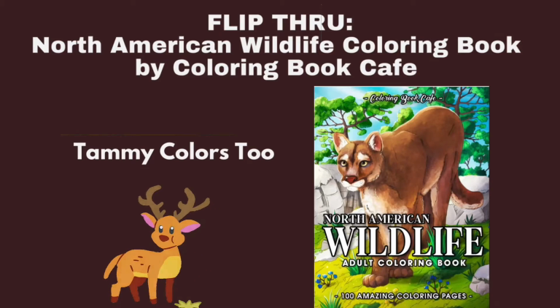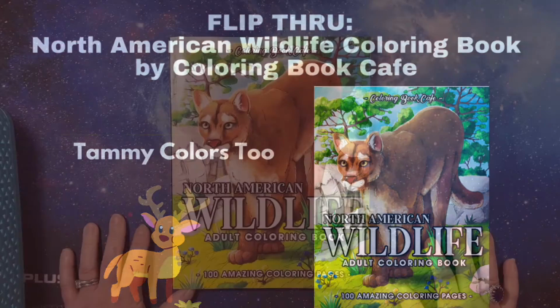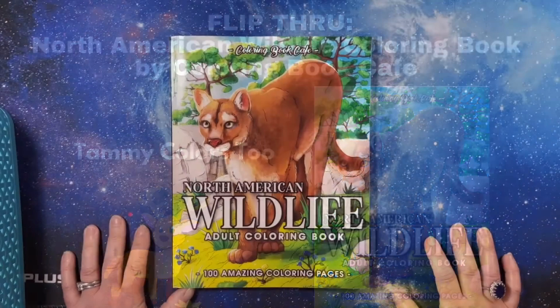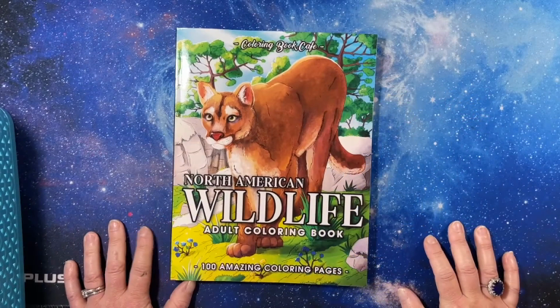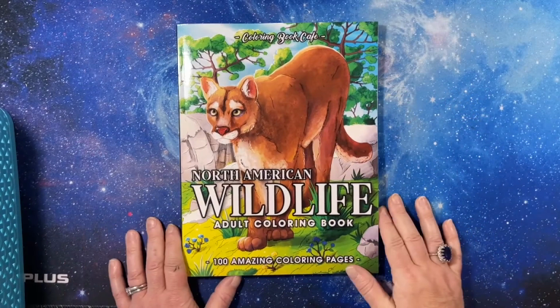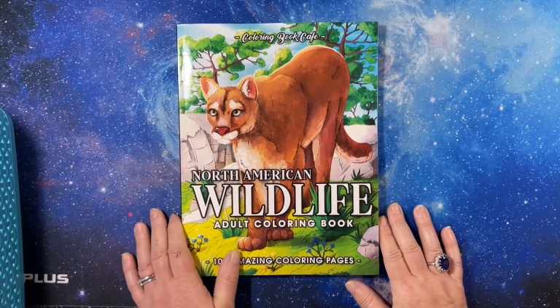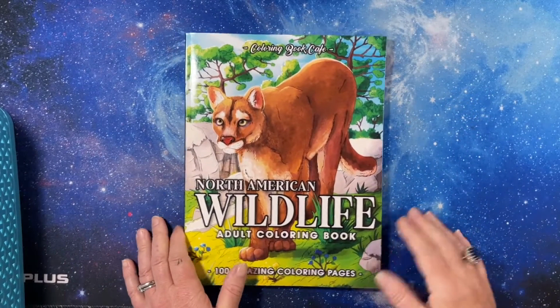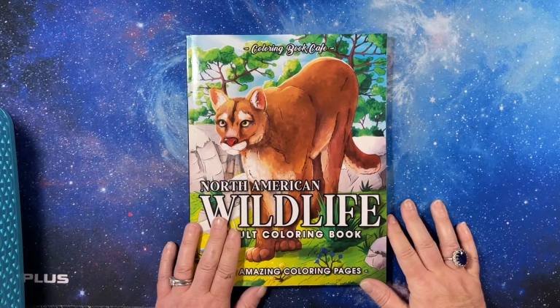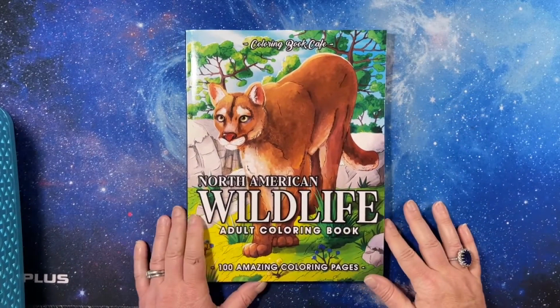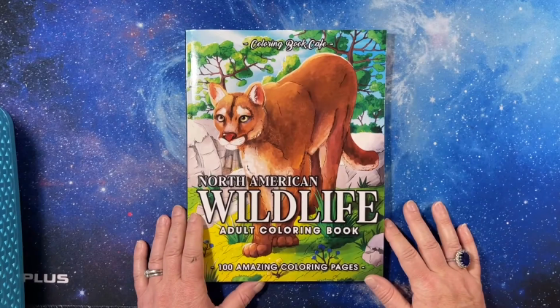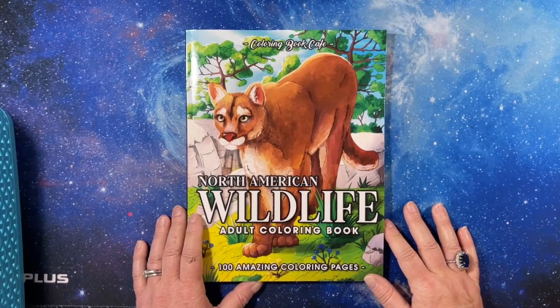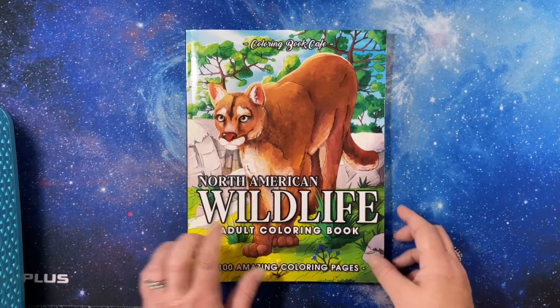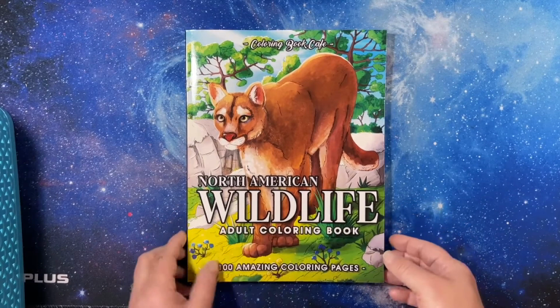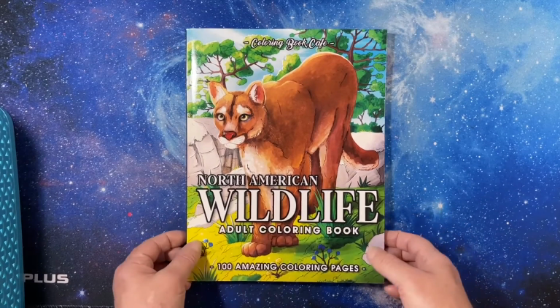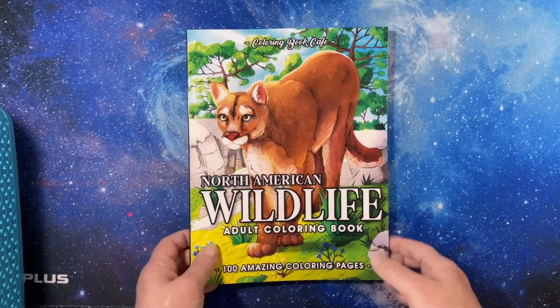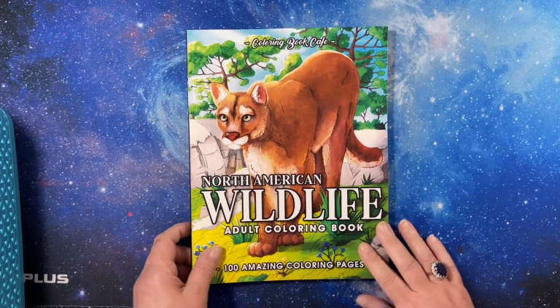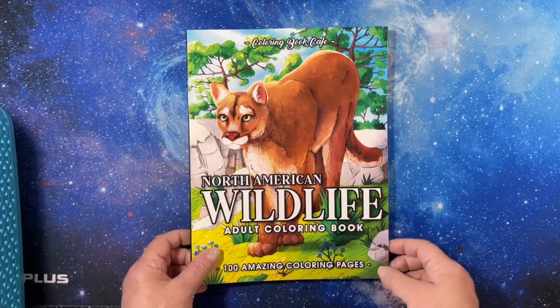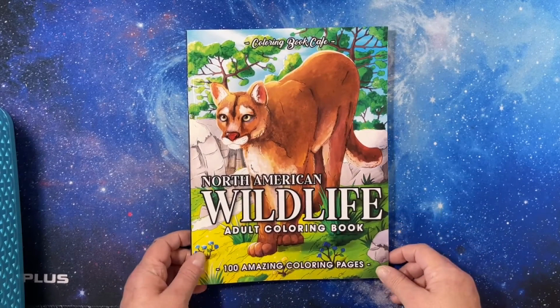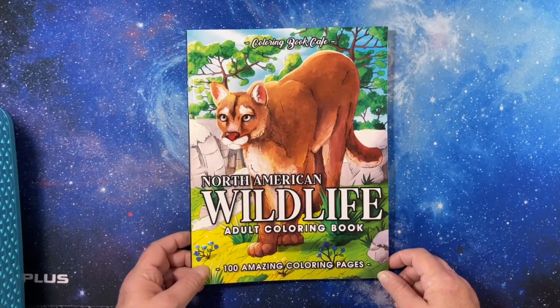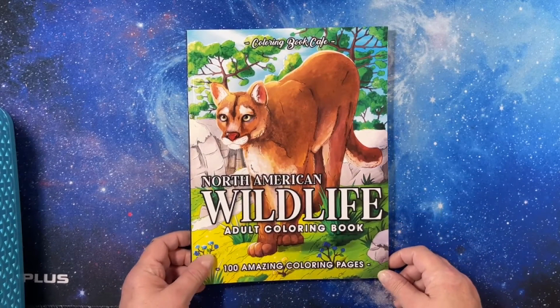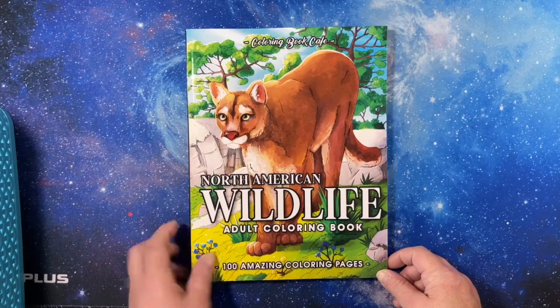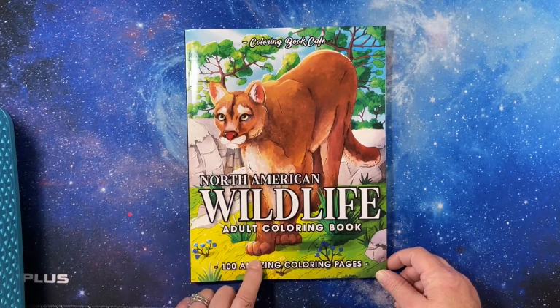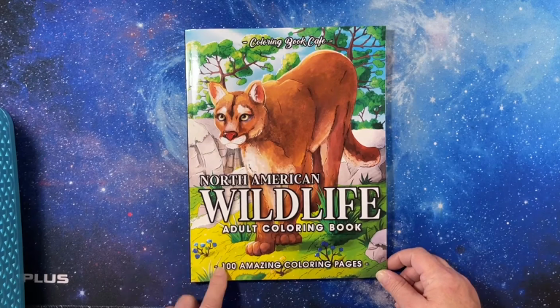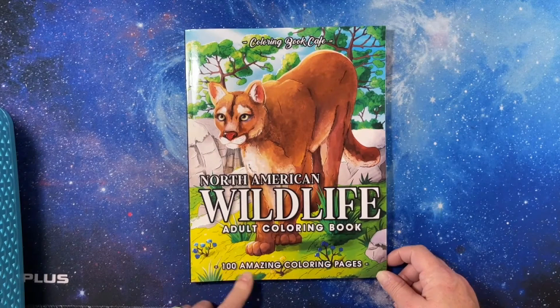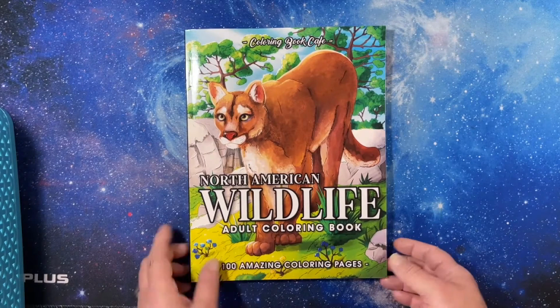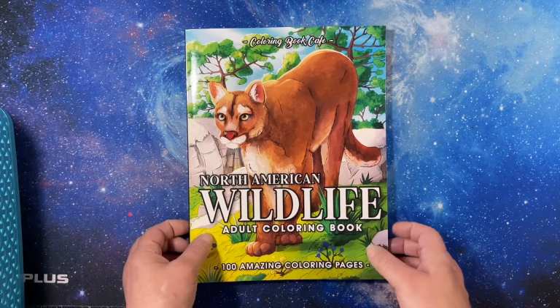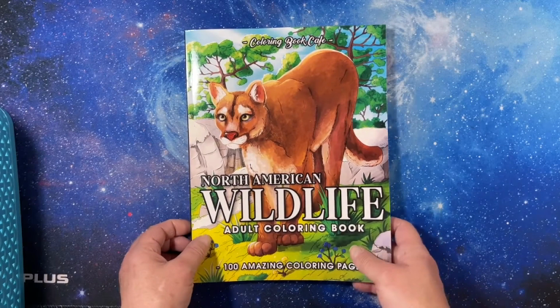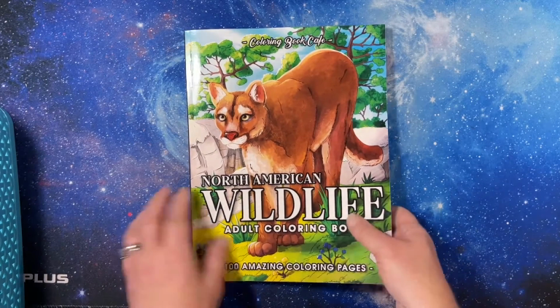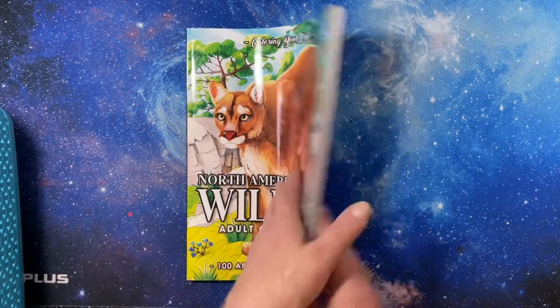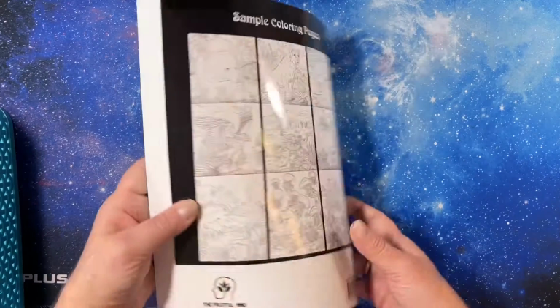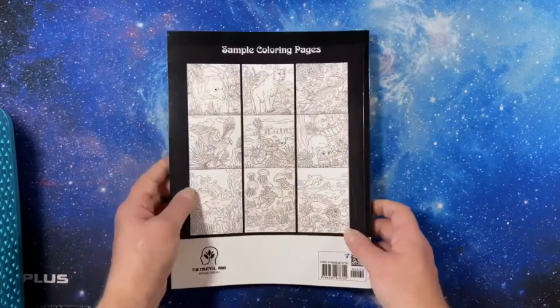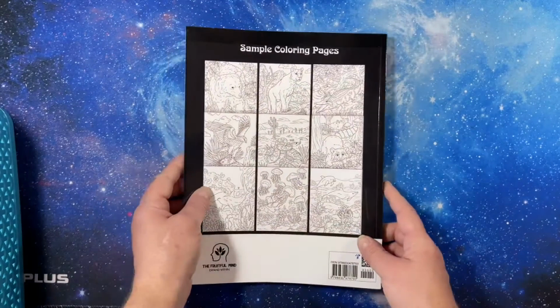Hi everyone, this is Tammy from Tammy Colors 2. This is a coloring book from Coloring Book Cafe called North American Wildlife Adult Coloring Book, 100 Amazing Coloring Pages. This is an Amazon printed book.